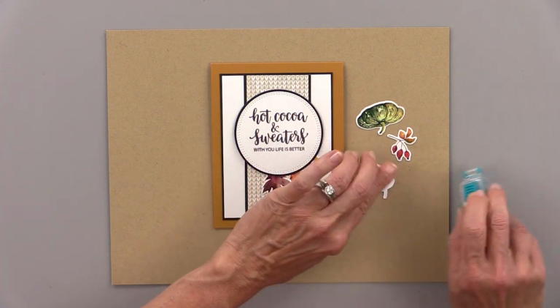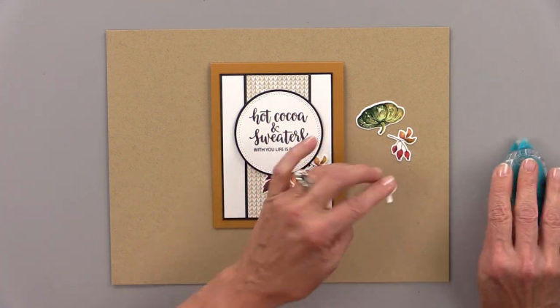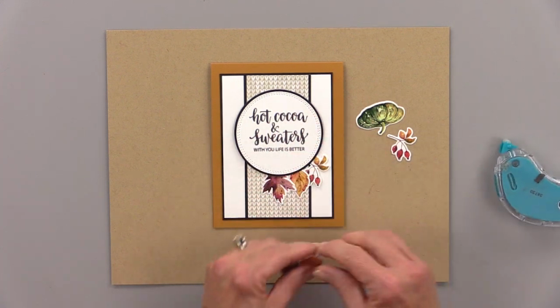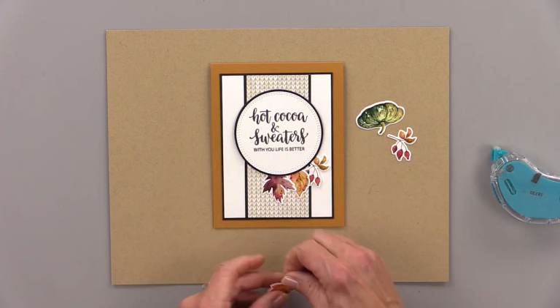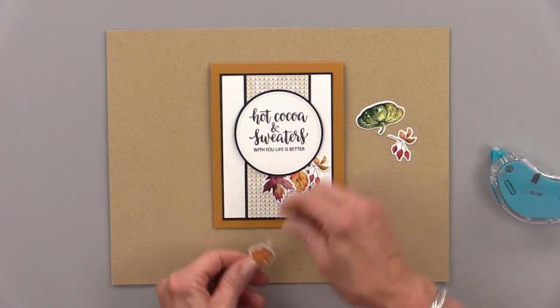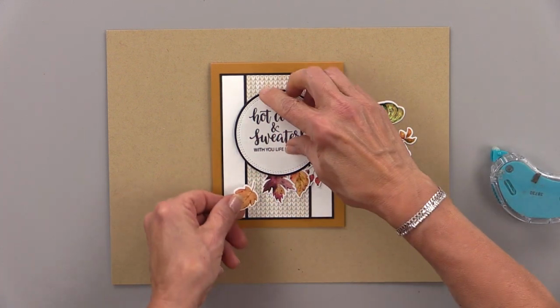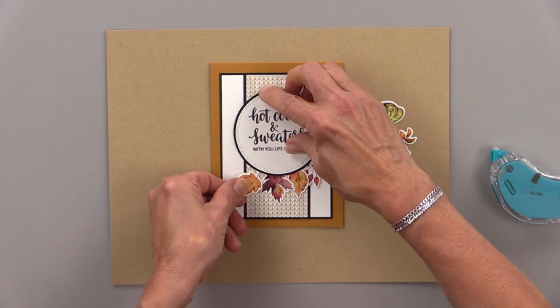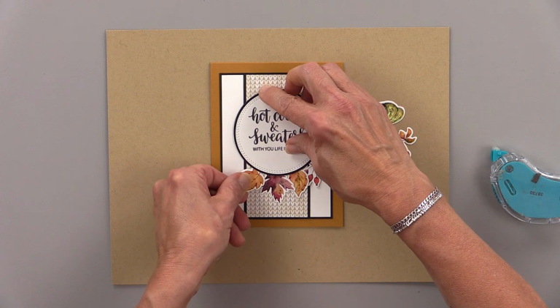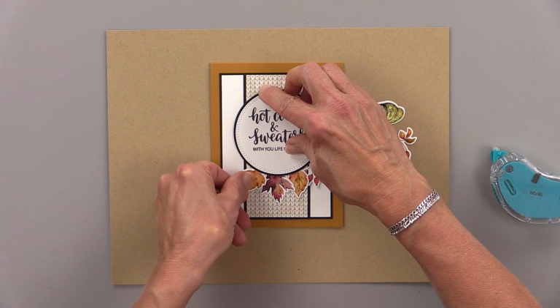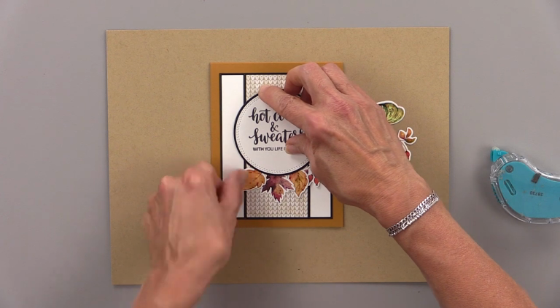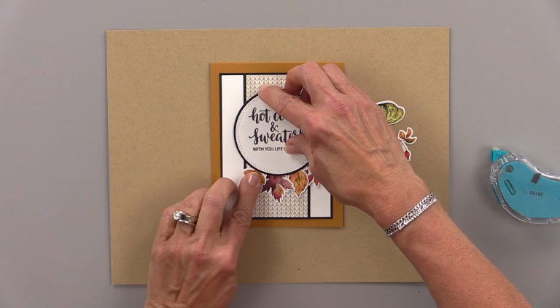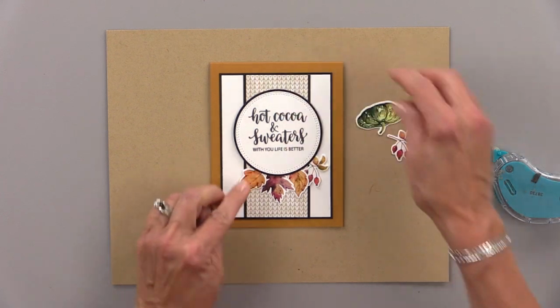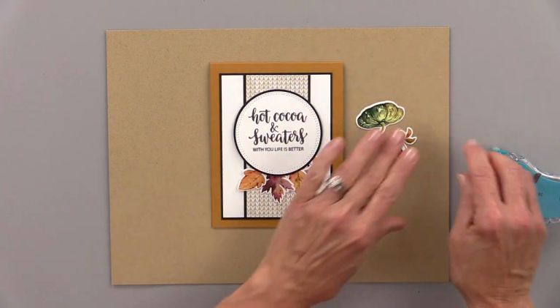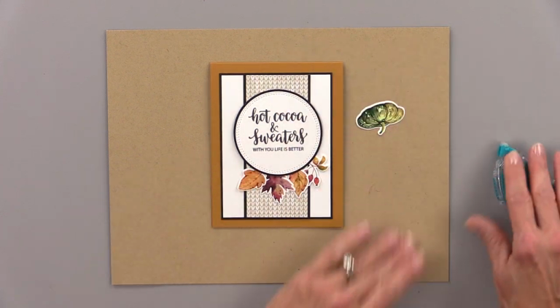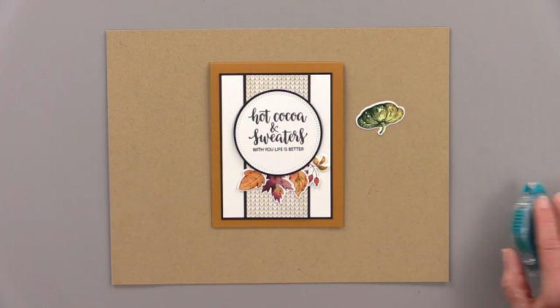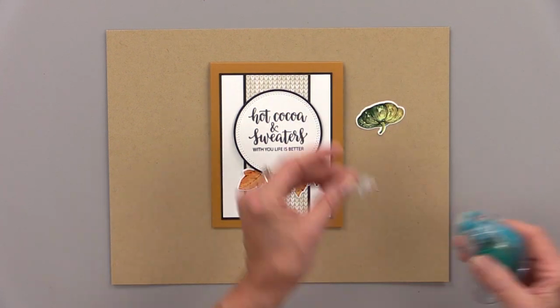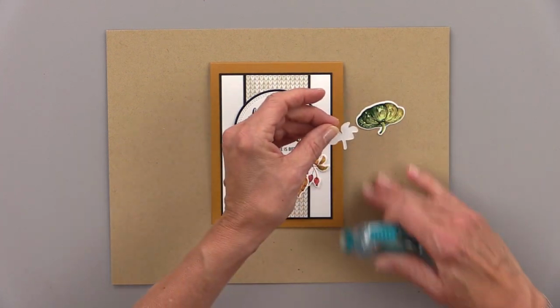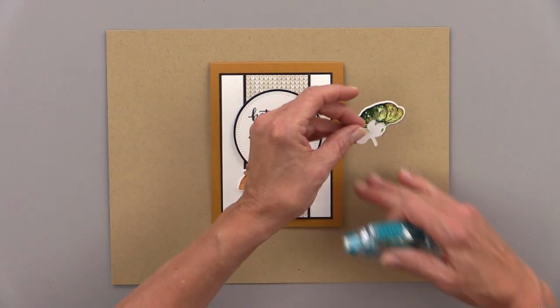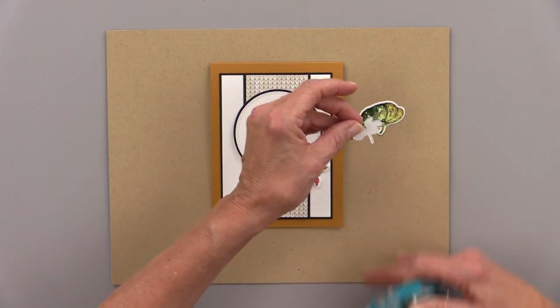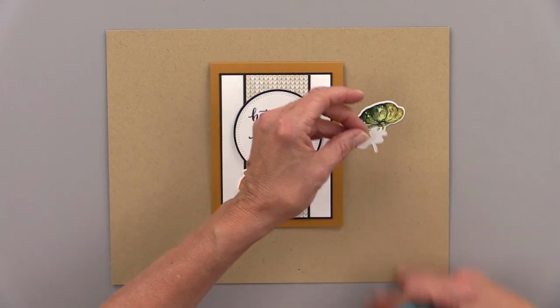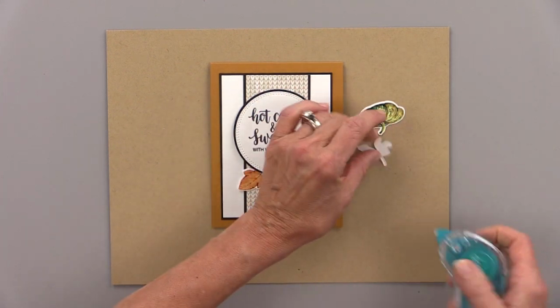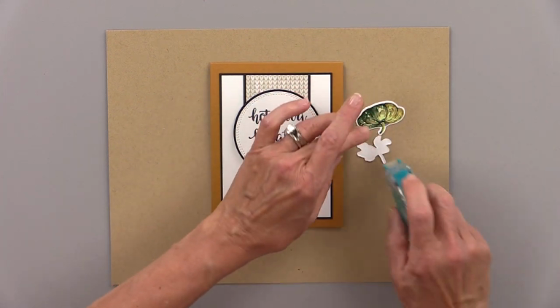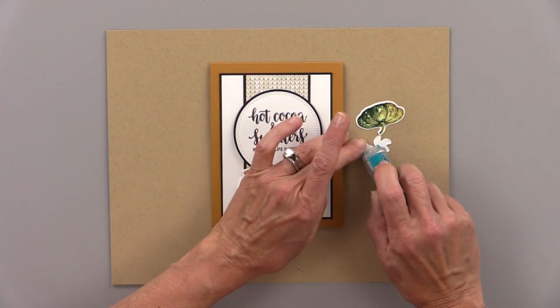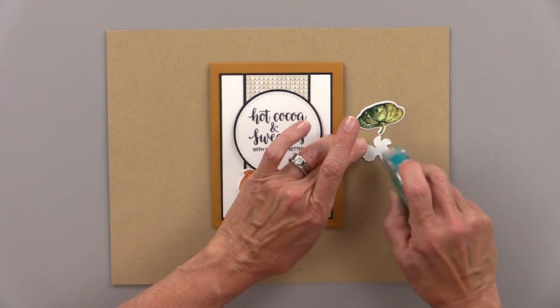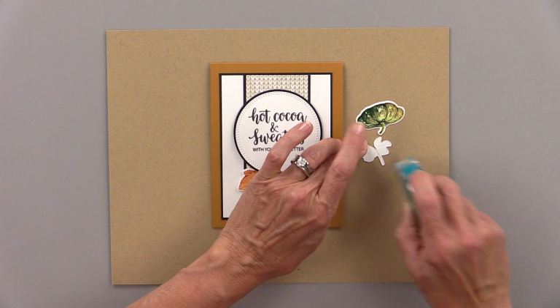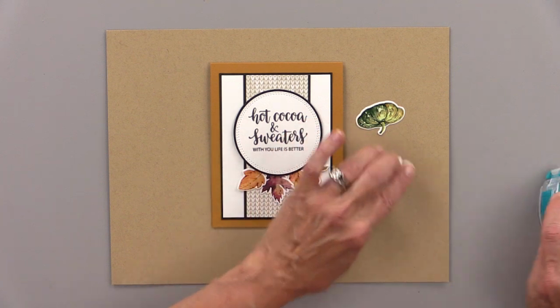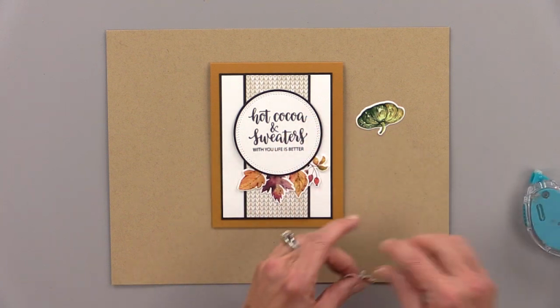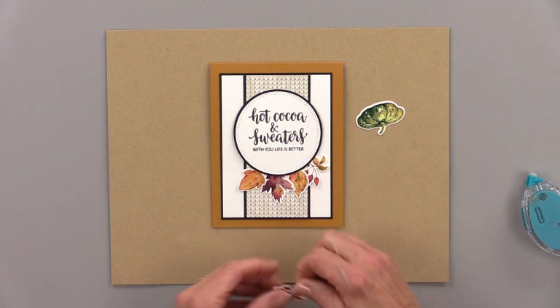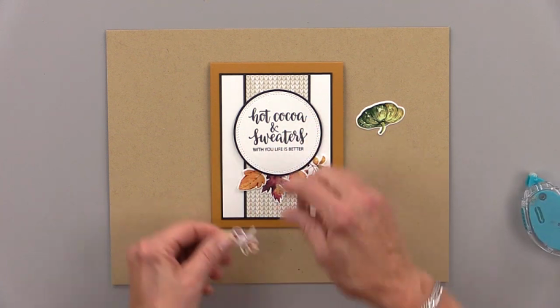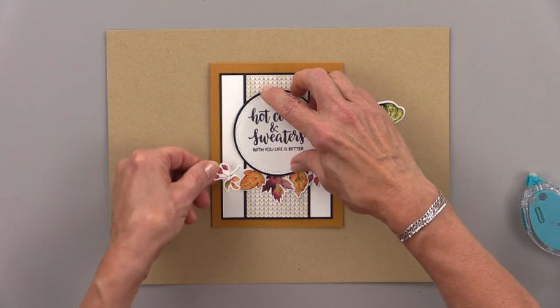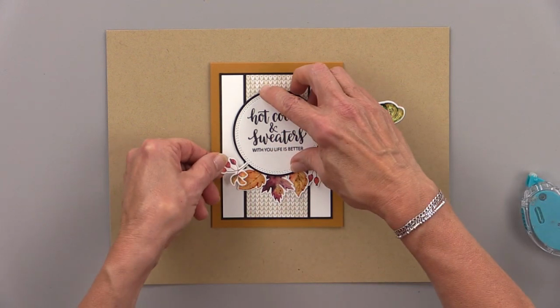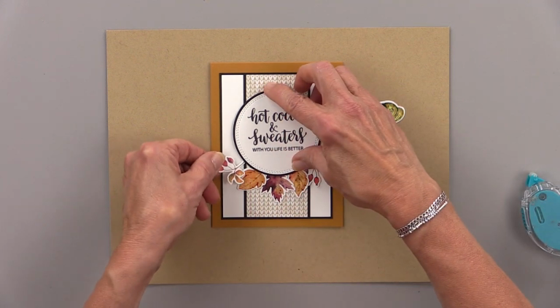This is a super simple card and it's easy to mass-produce, and with all that beautiful Autumn Ephemera that you get in your kit, you can make several of these cards.